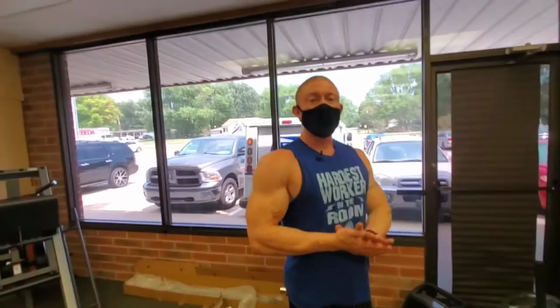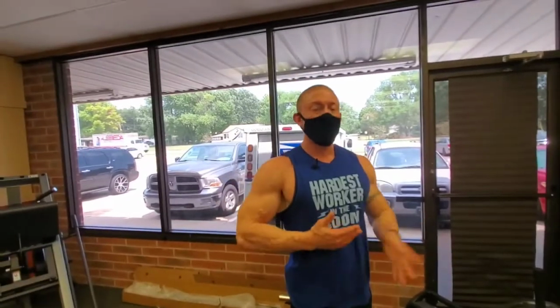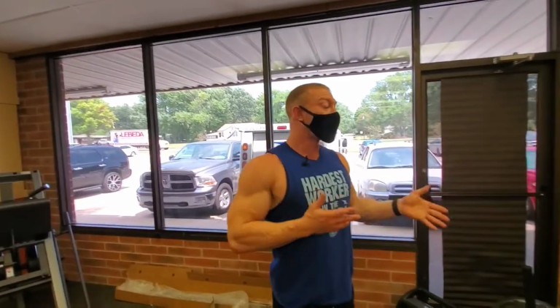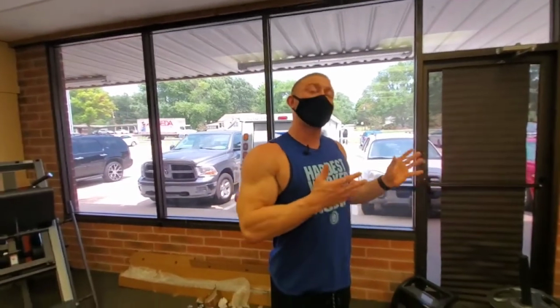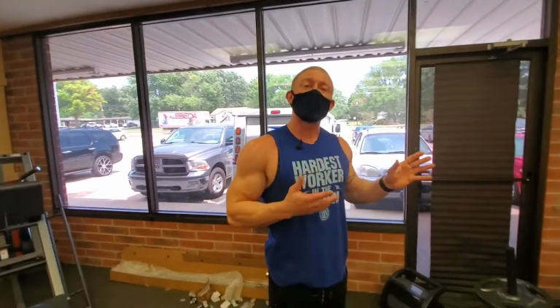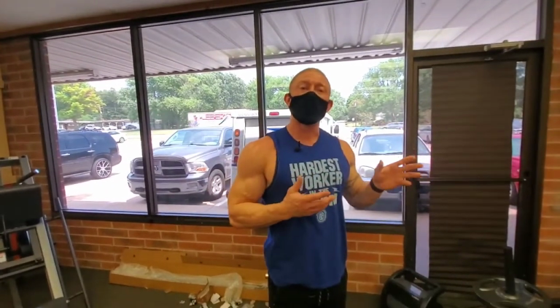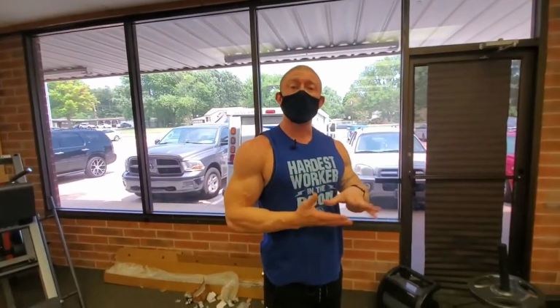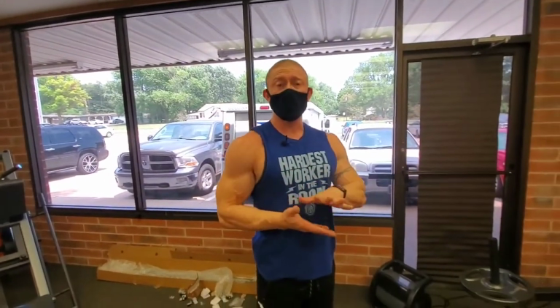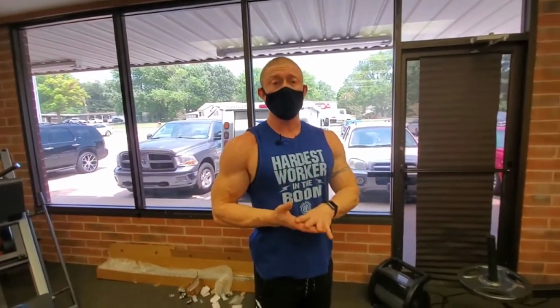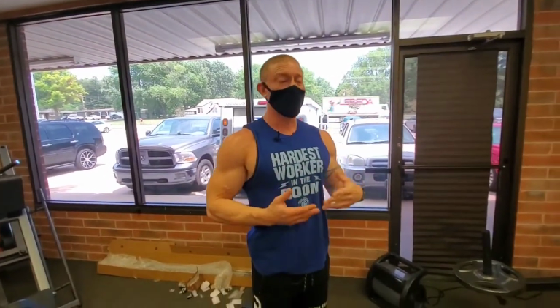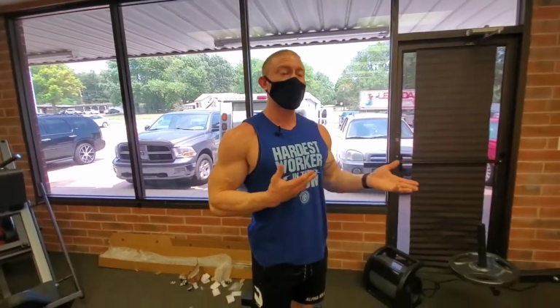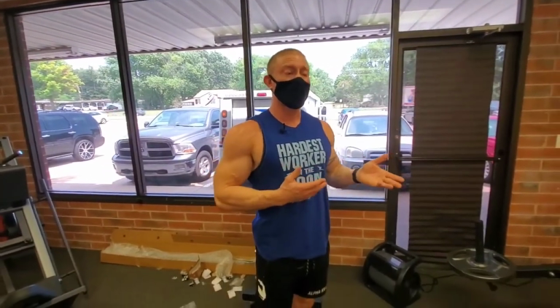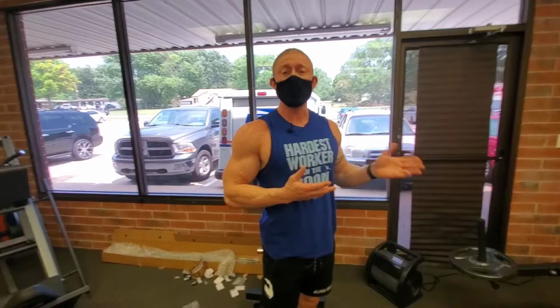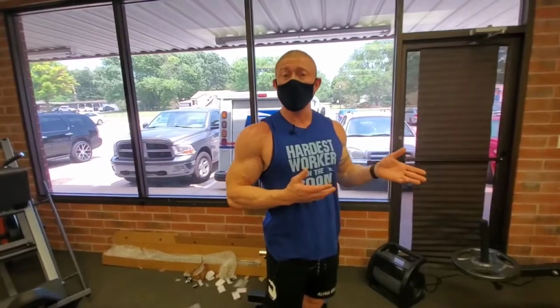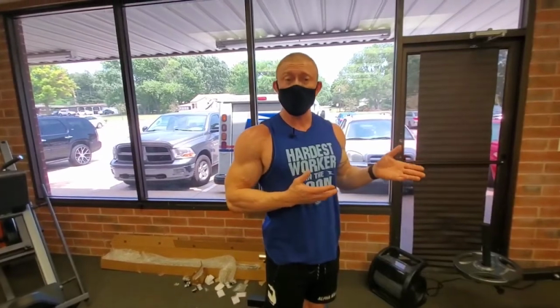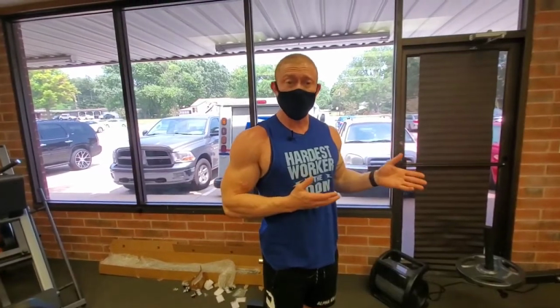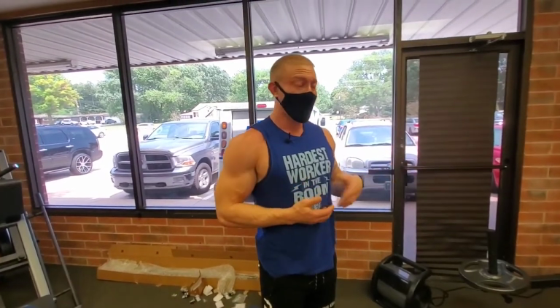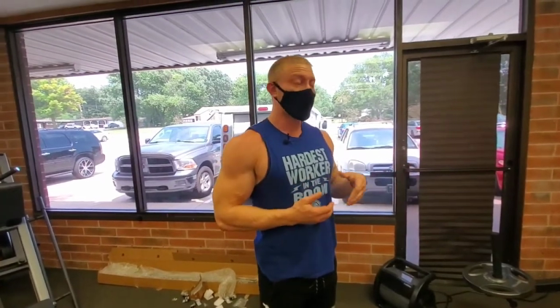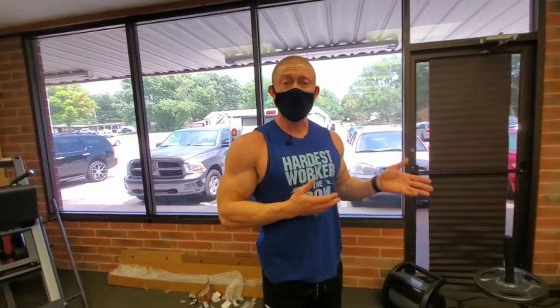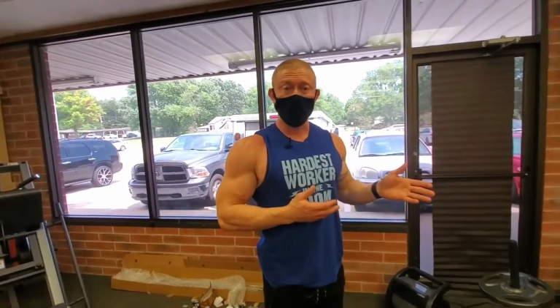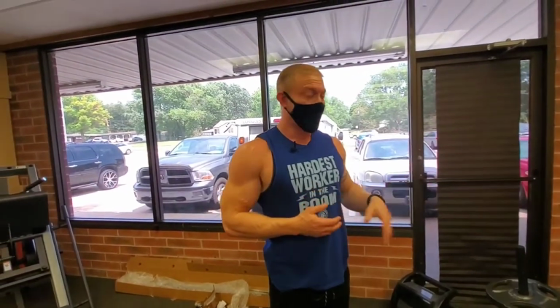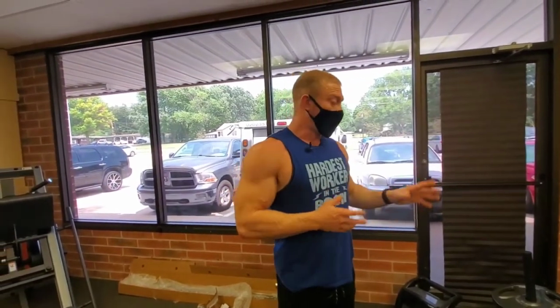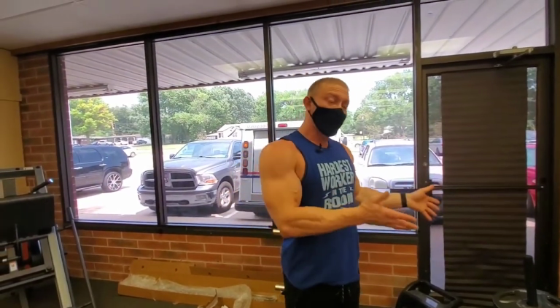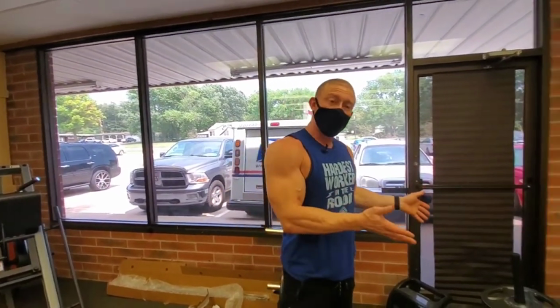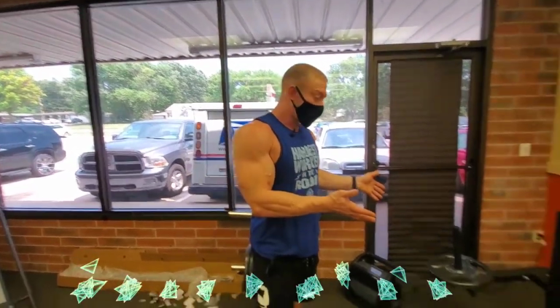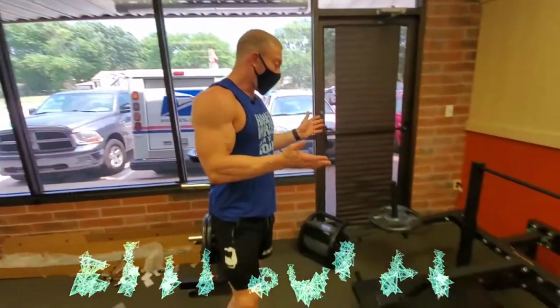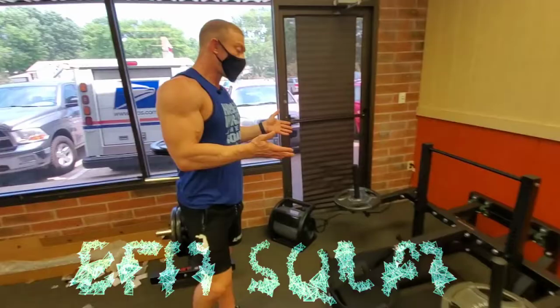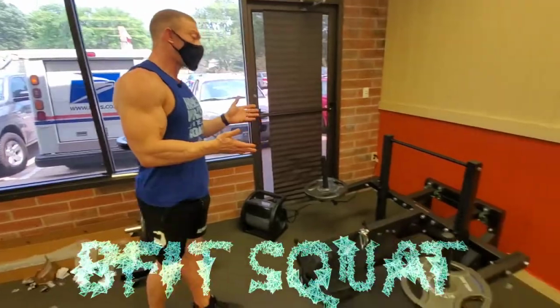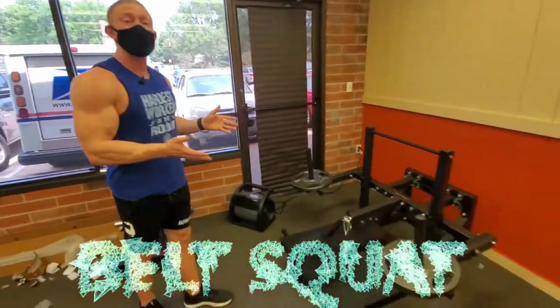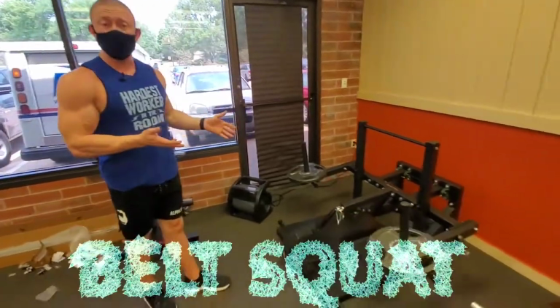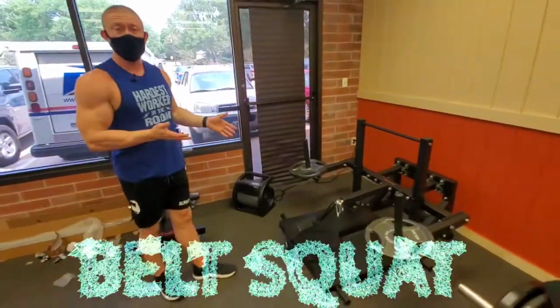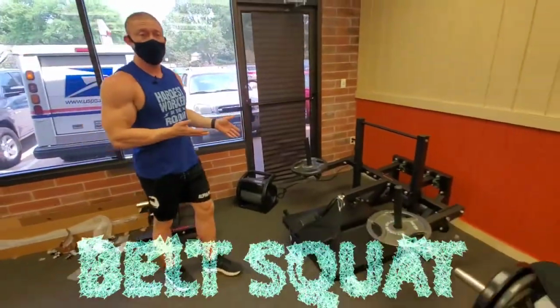What's up guys? We're here today to talk about a different kind of squat. The squat that I'm not sure if anyone has in this town is called the belt squat. This is the machine right here — something I just put together not too long ago.